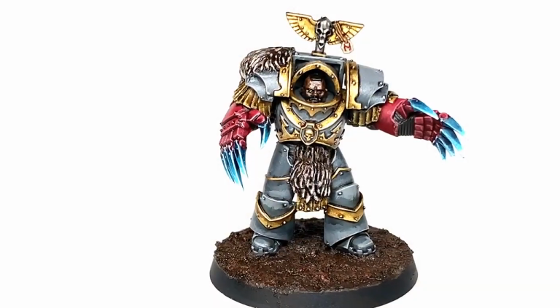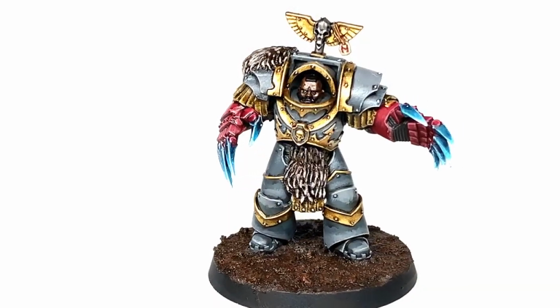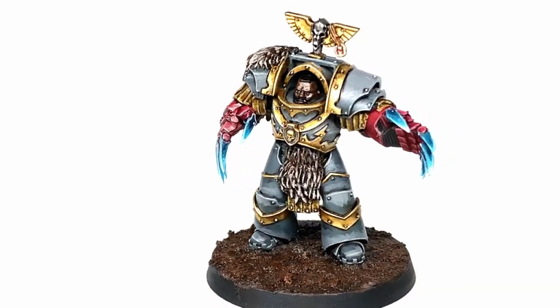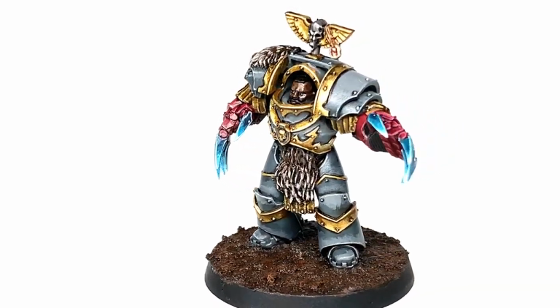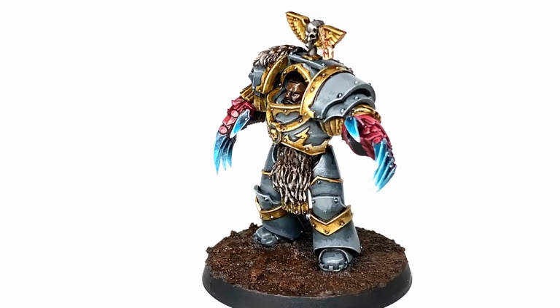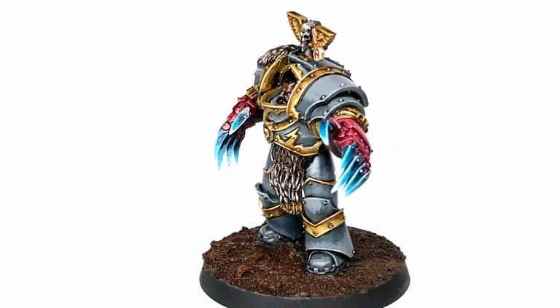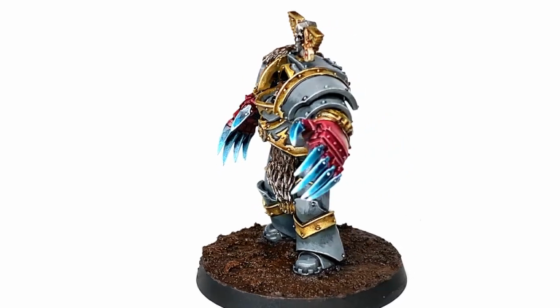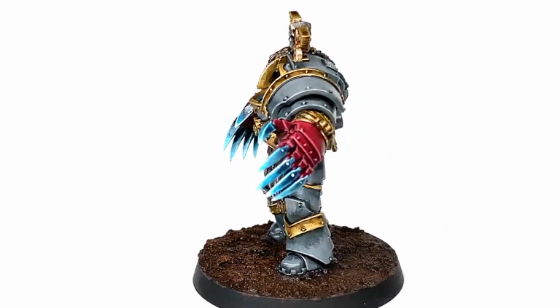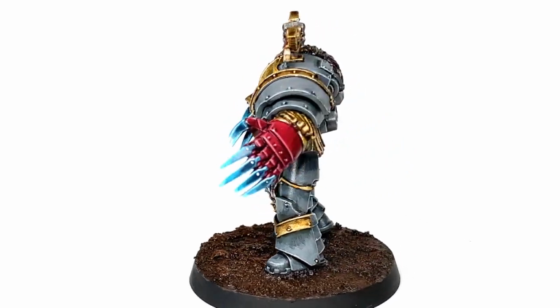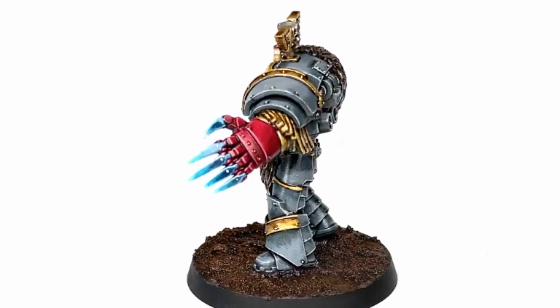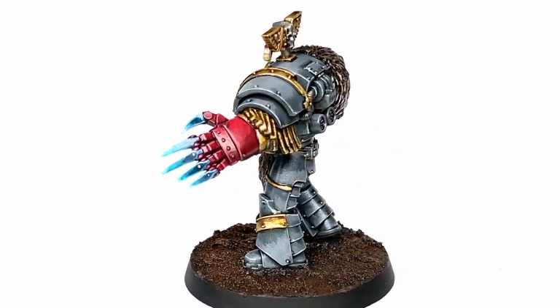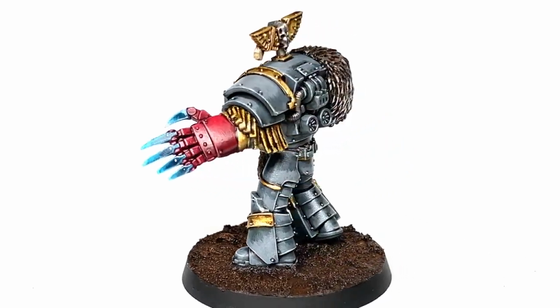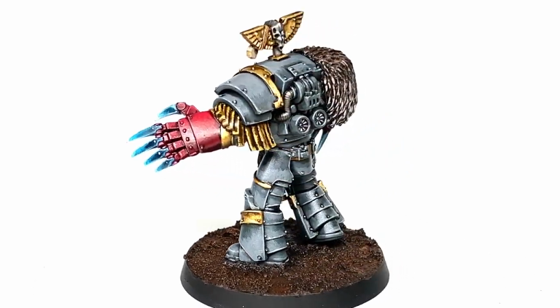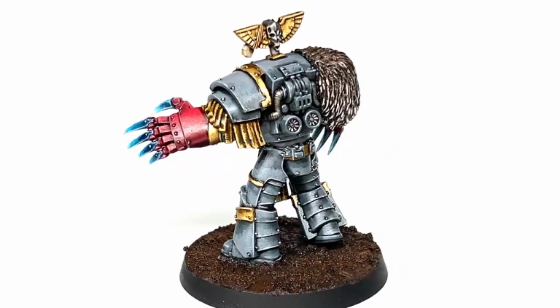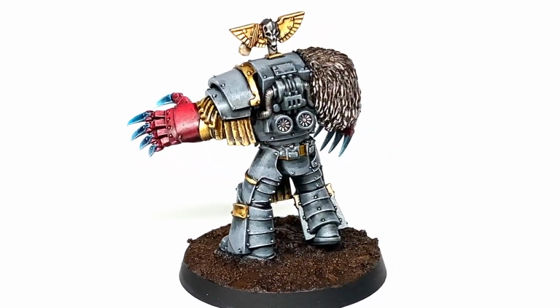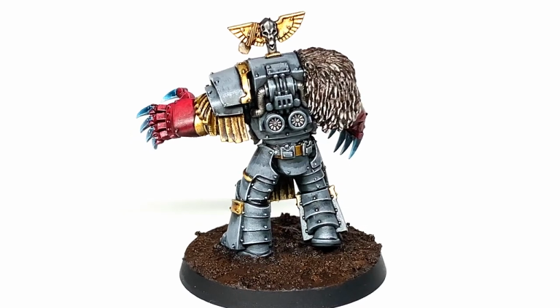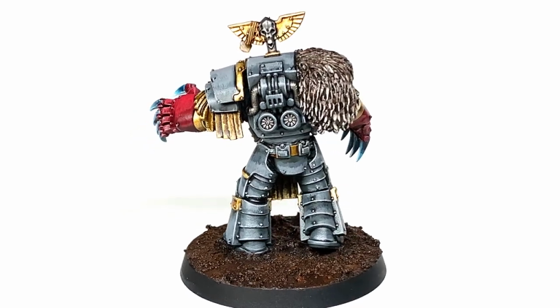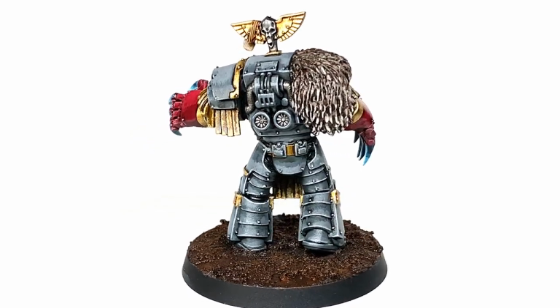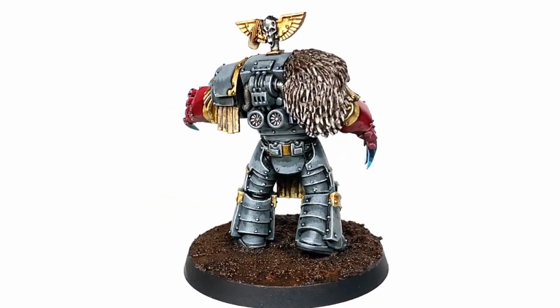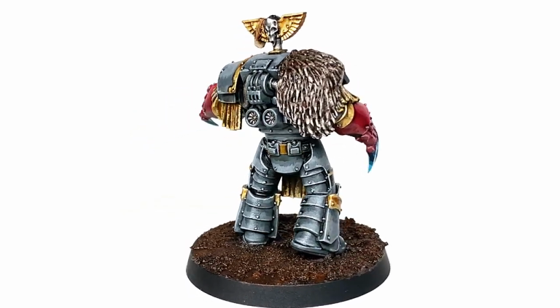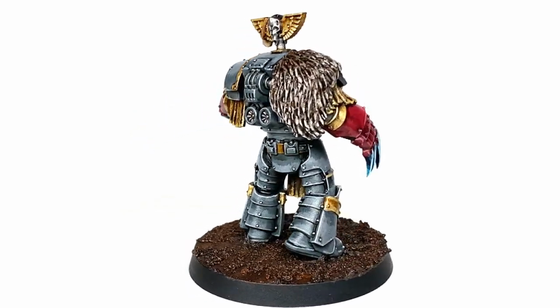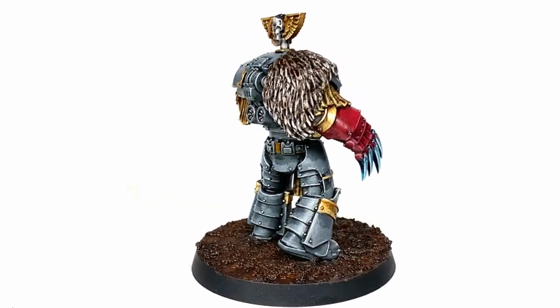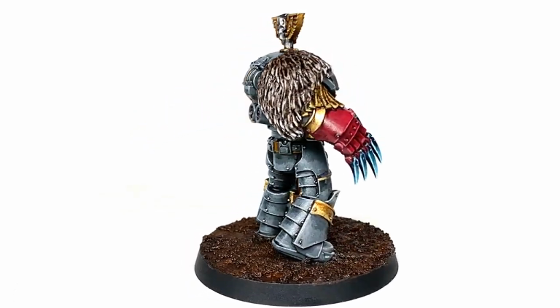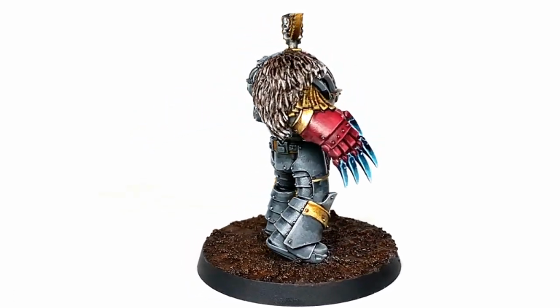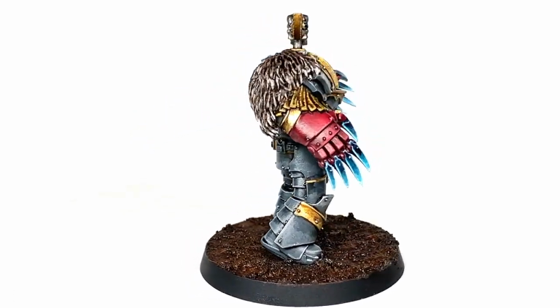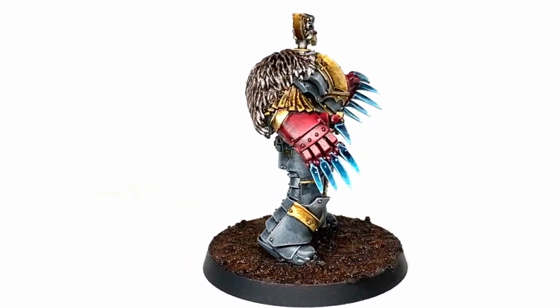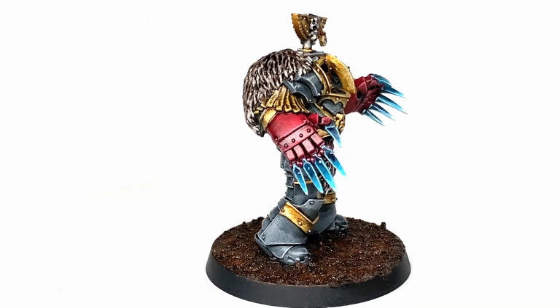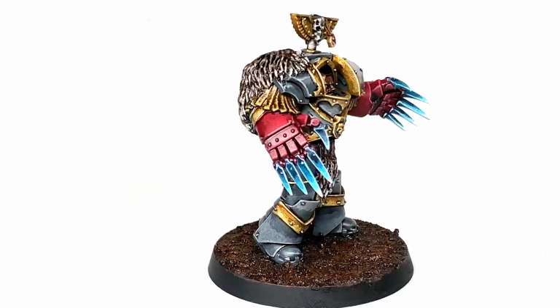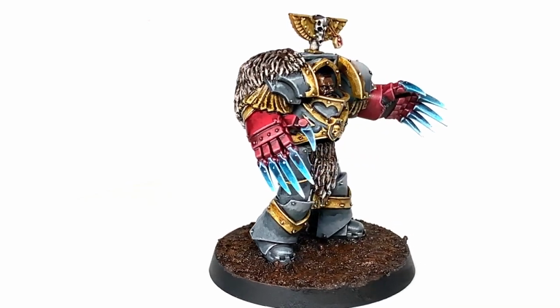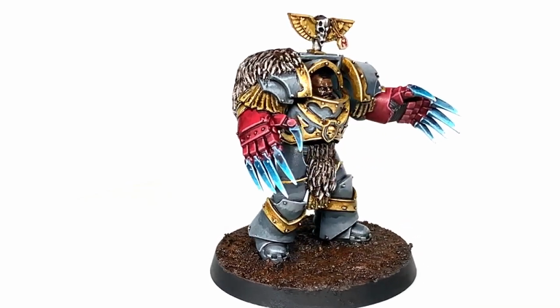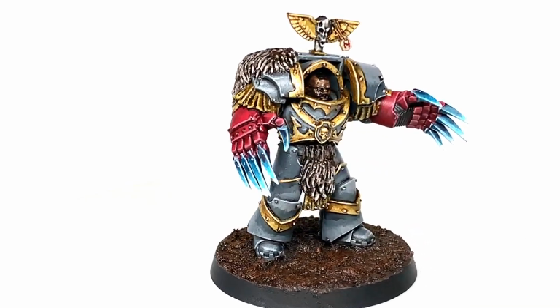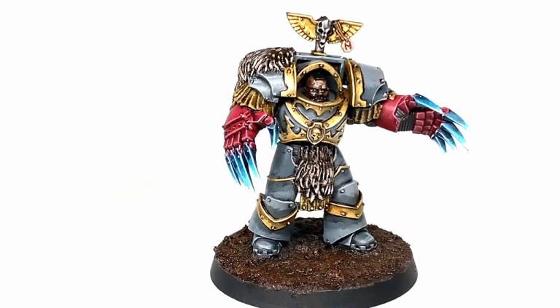This is the Cataphractii Terminator that we're going to be working on today. I've done his lightning claws like frost claws, as they always seem to have been frosty or wolfy, so I've done them with a nice blue claw to them — but that is what we are going to be working on today.